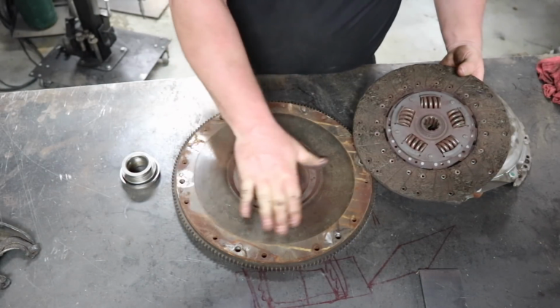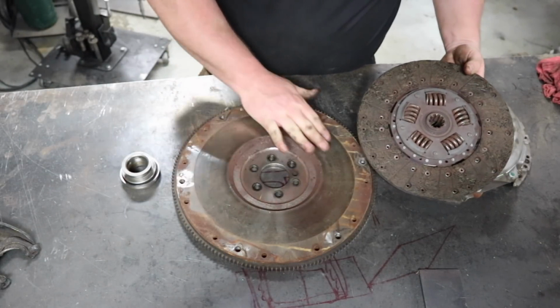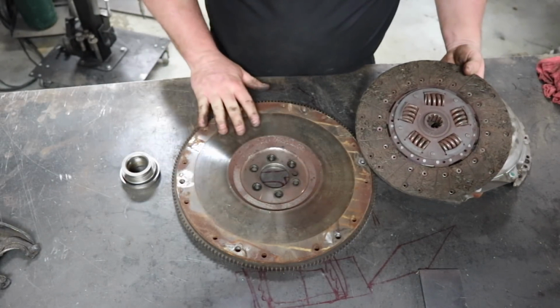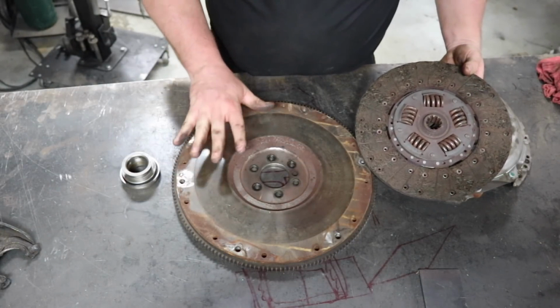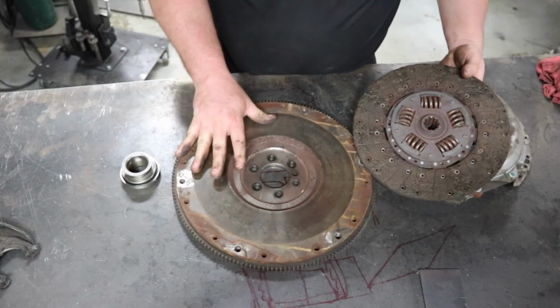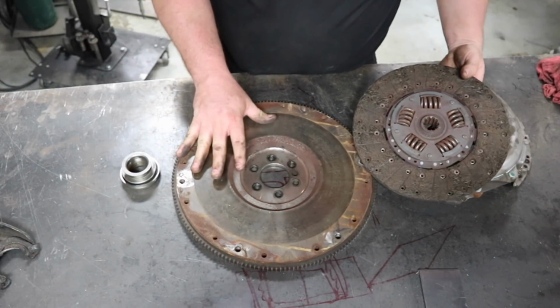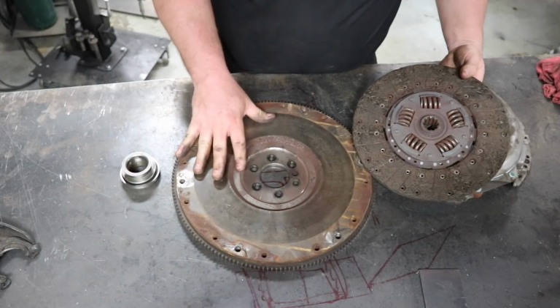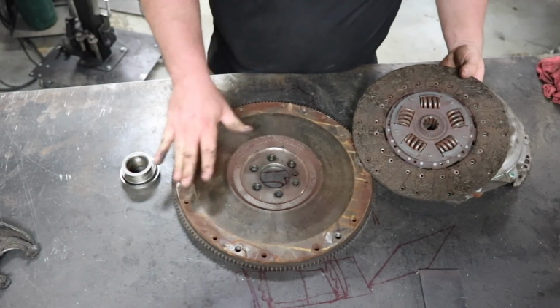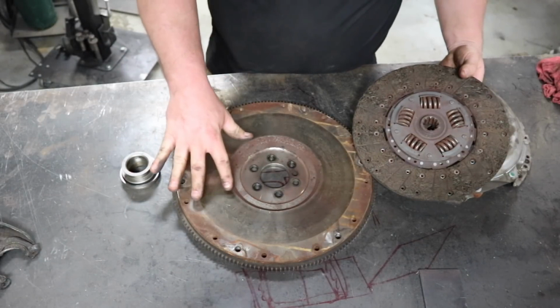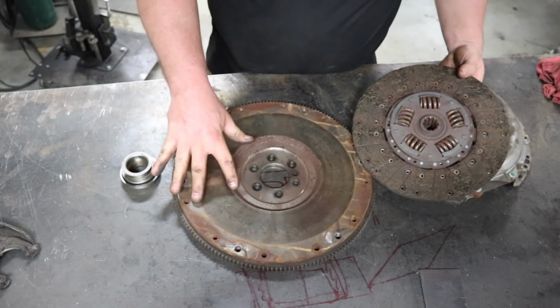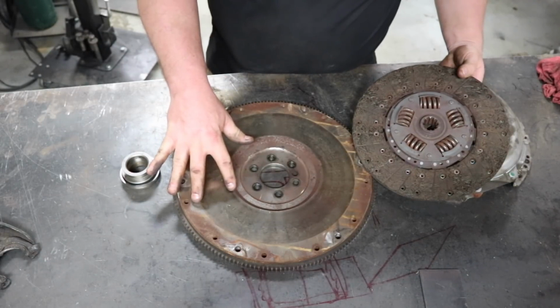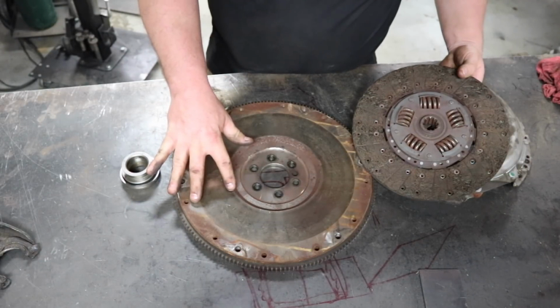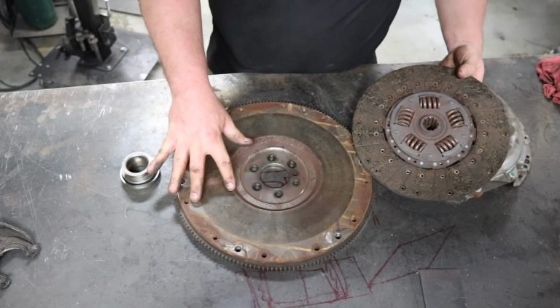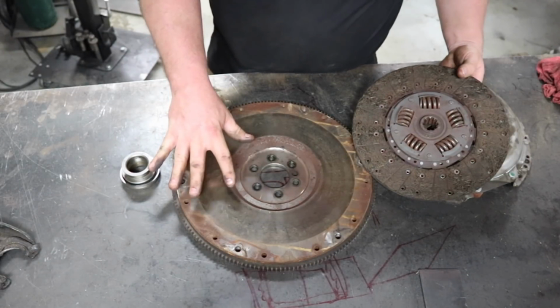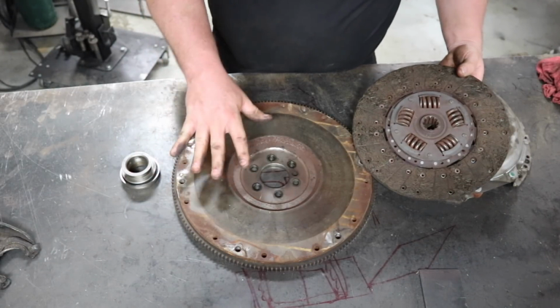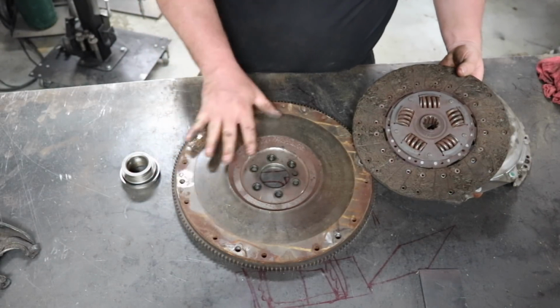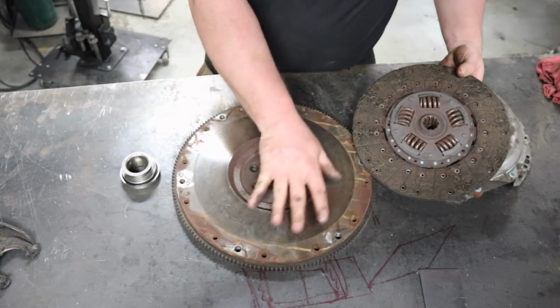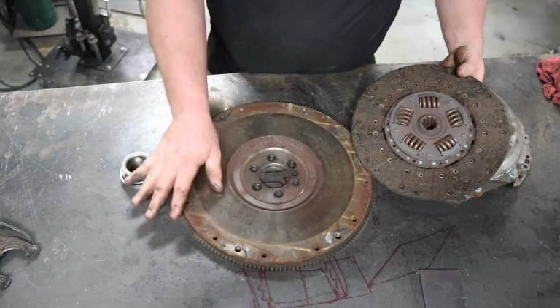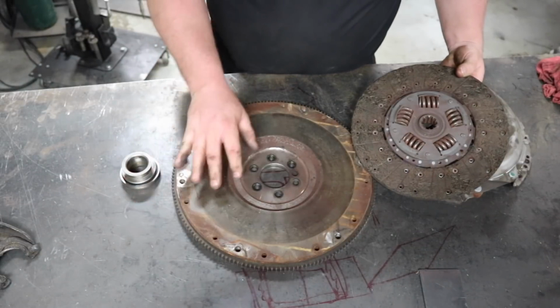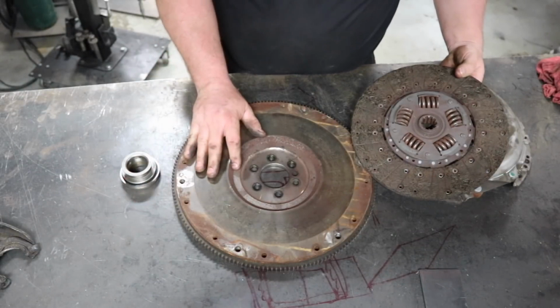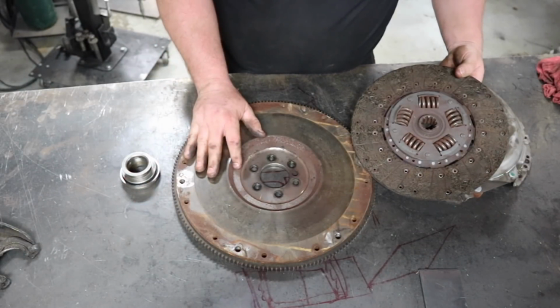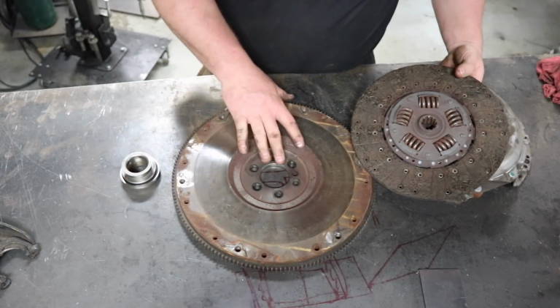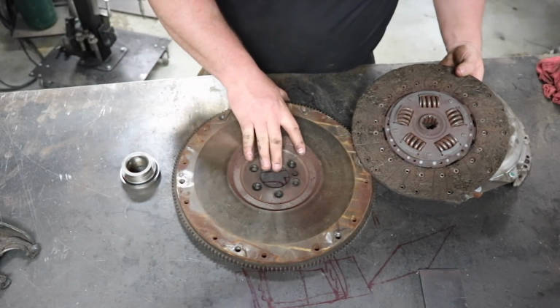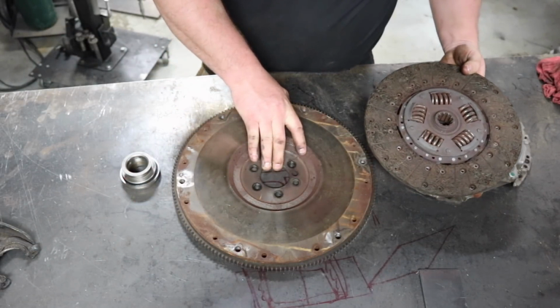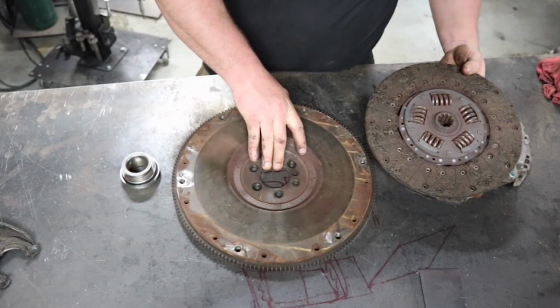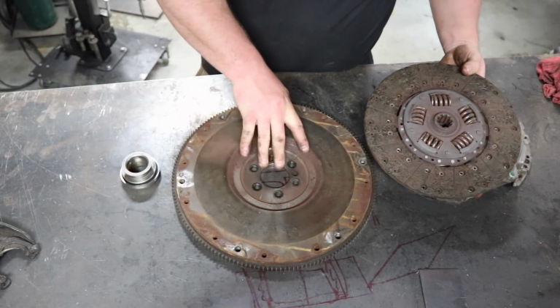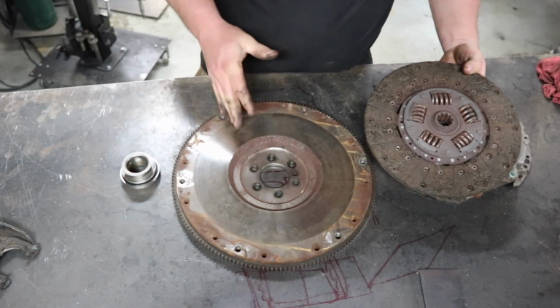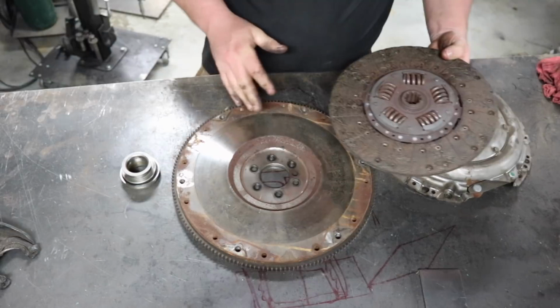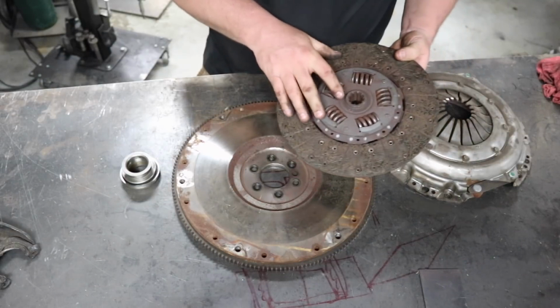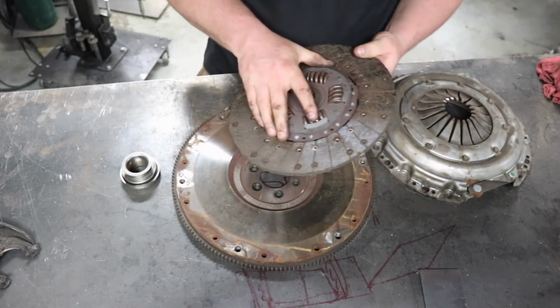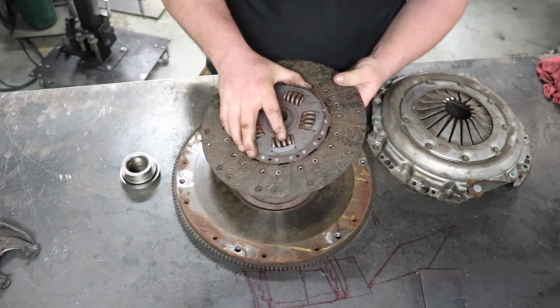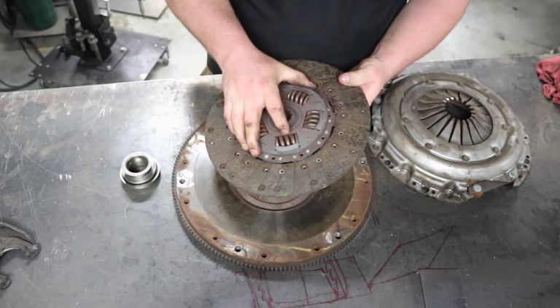This right here on a manual transmission is pretty heavy — always is. It's where your clutch disc rides, and it sits right here, so it spins around whenever it needs to go forward. Very heavy, can't even pick it up. Here's your disc.